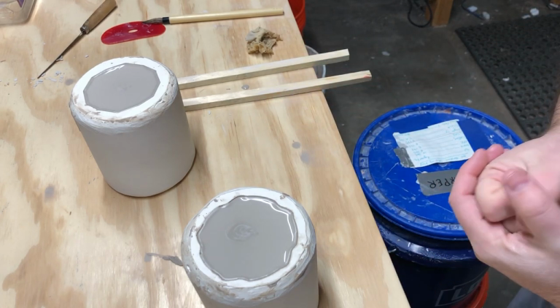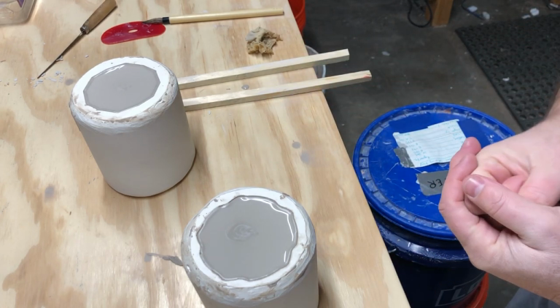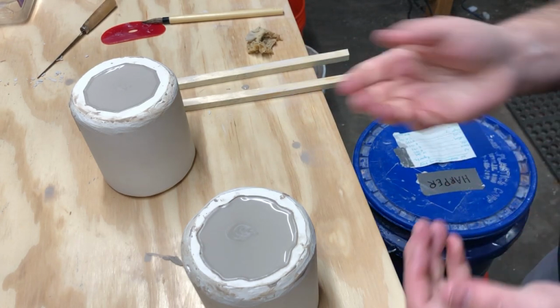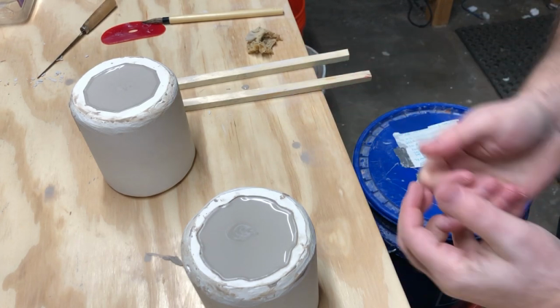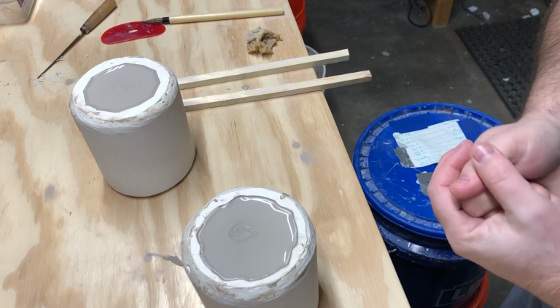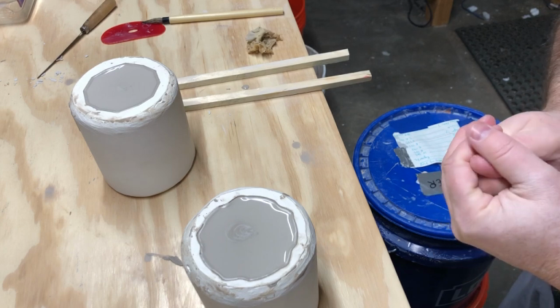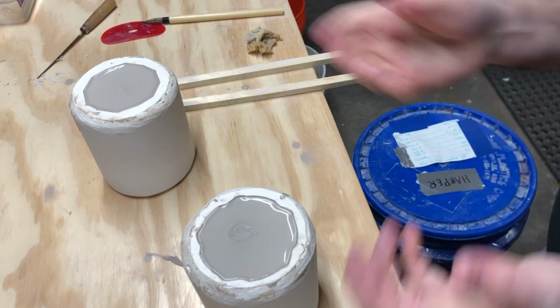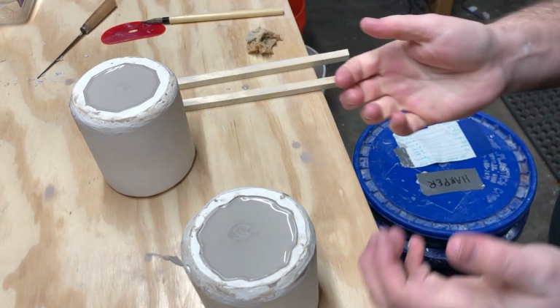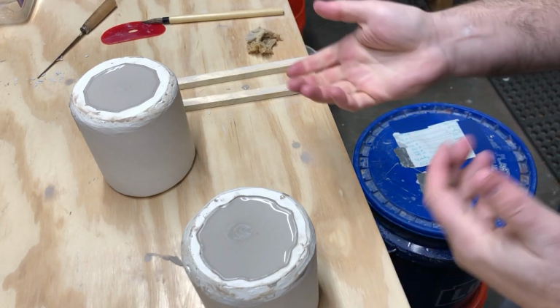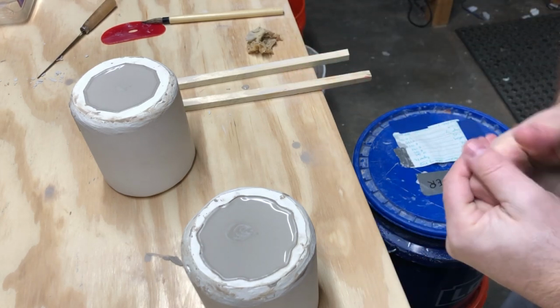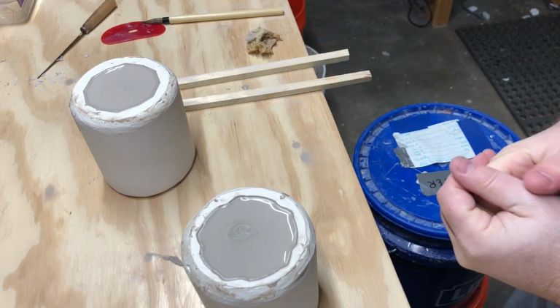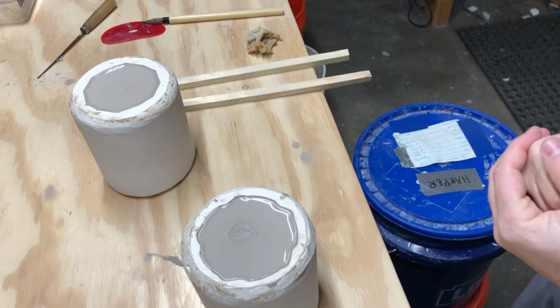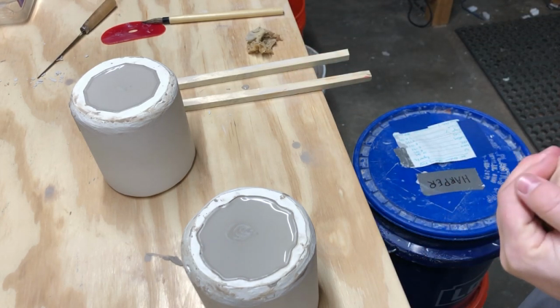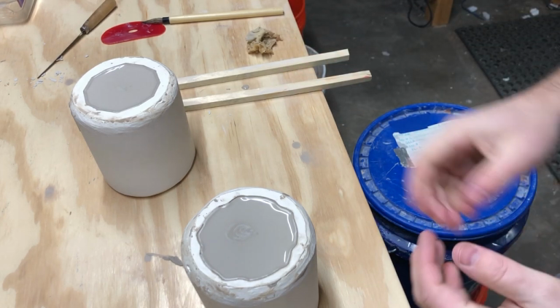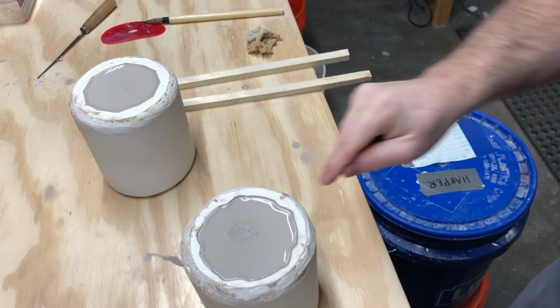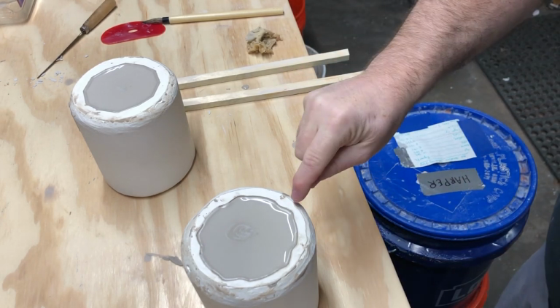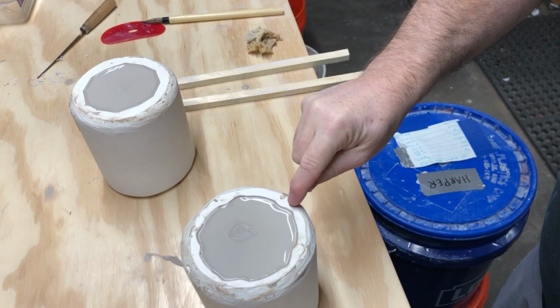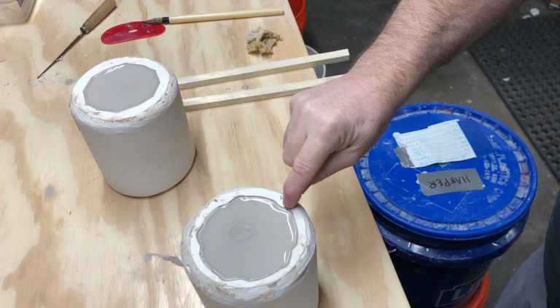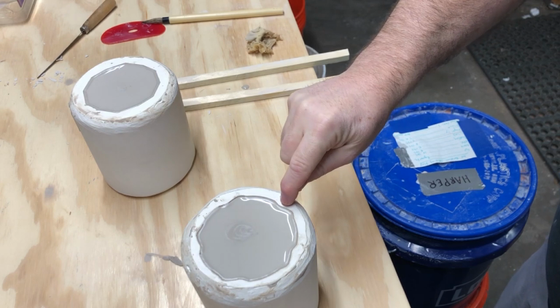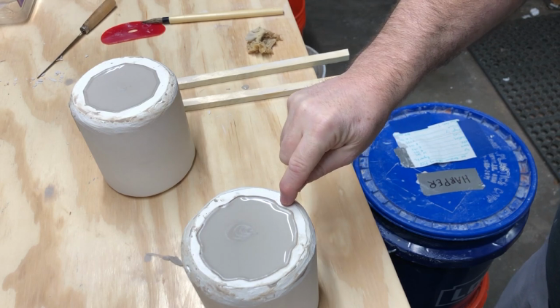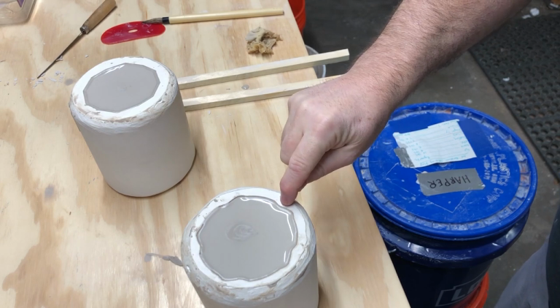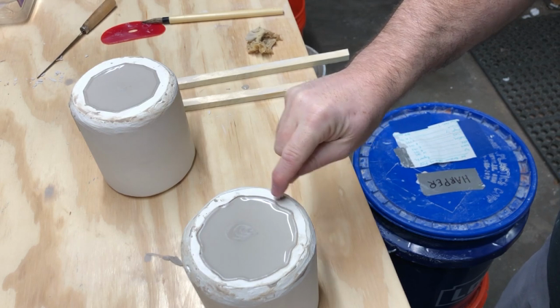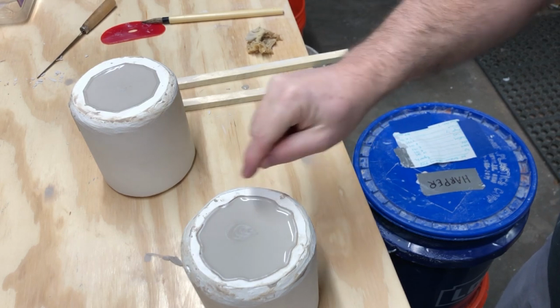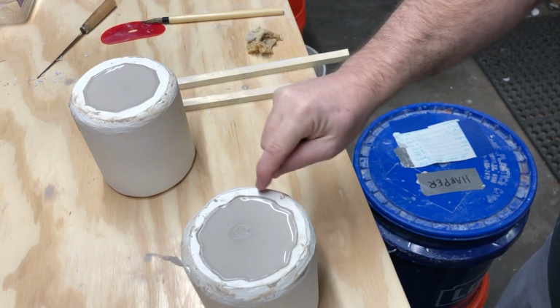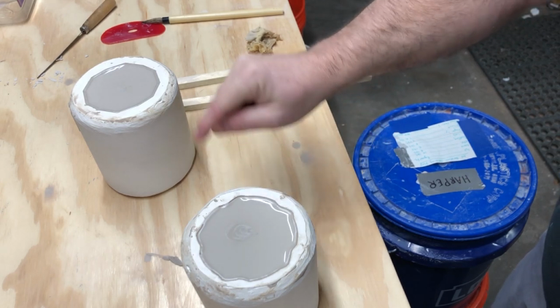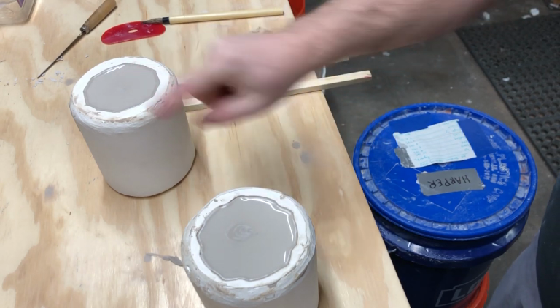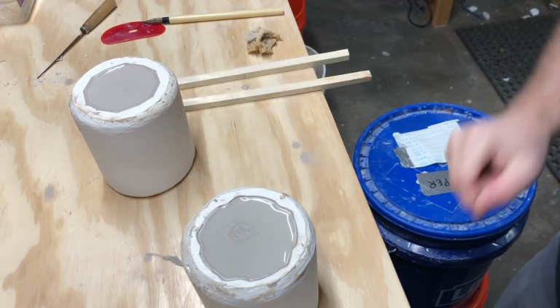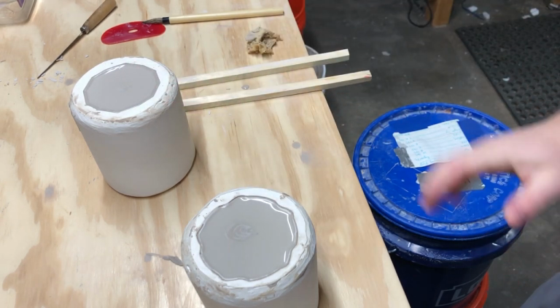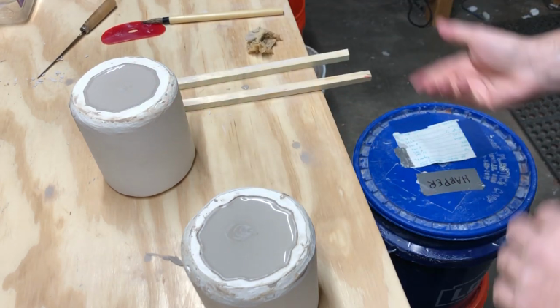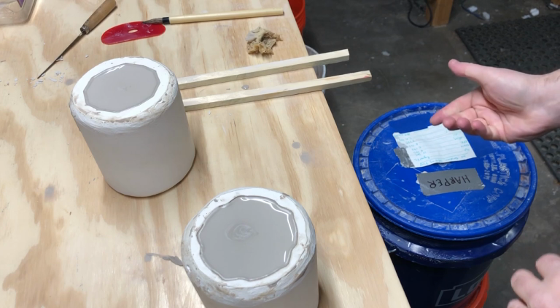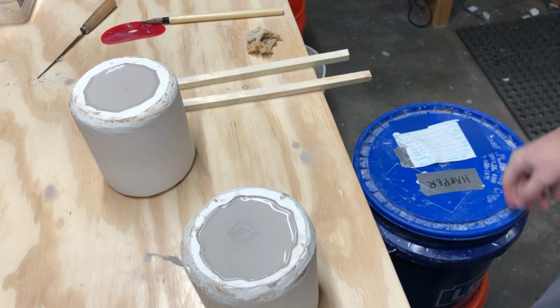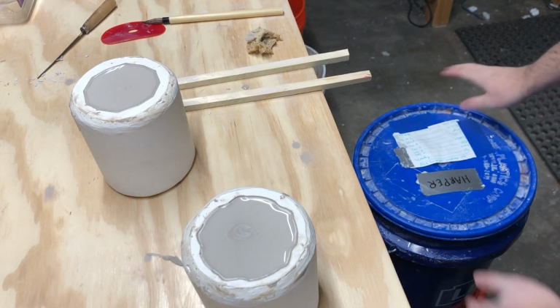When casting like this, it's pretty good if you can get three to four casts per day. Overnight, let the mold dry out uncovered or put a fan in front of it. Now that we have a good wall thickness visible on both molds, it's time to pour the slip out.